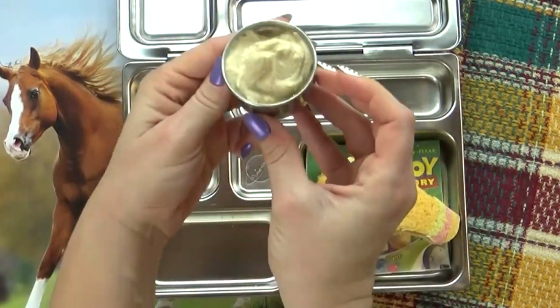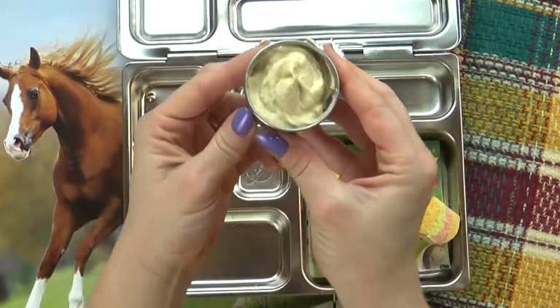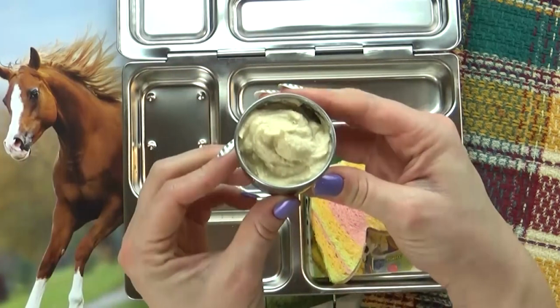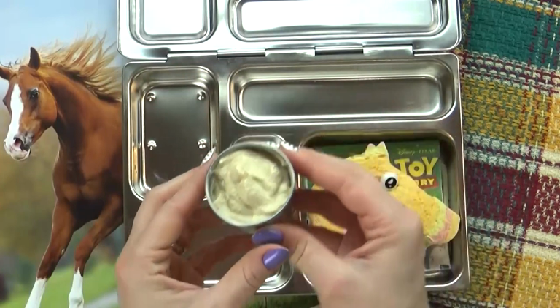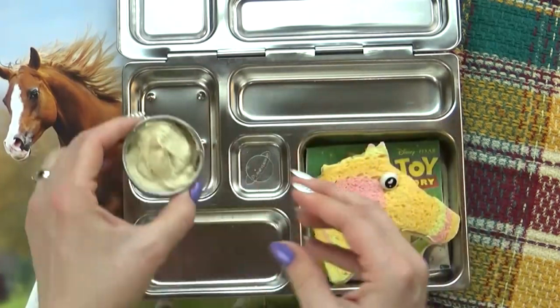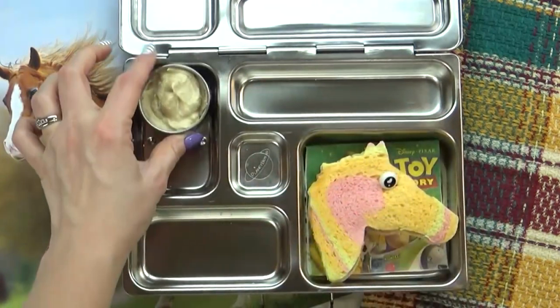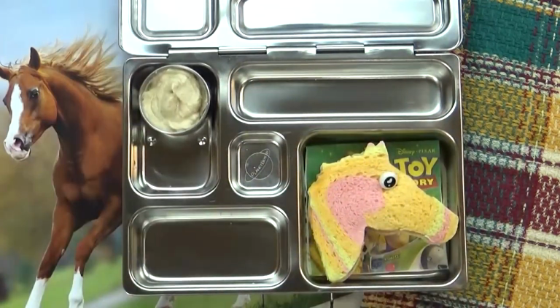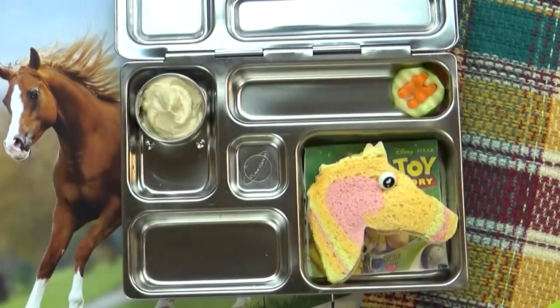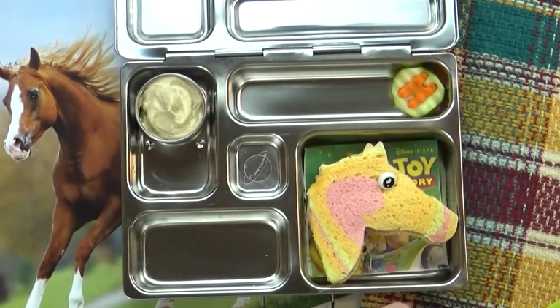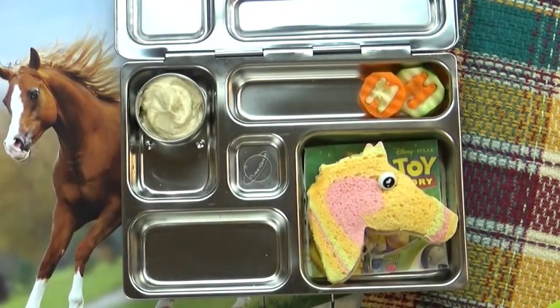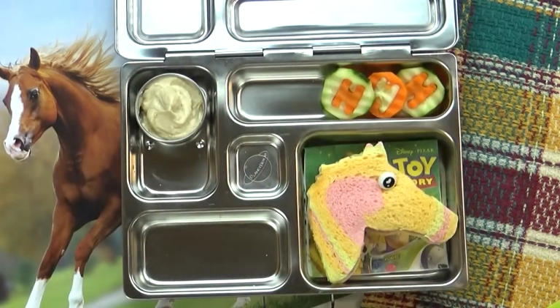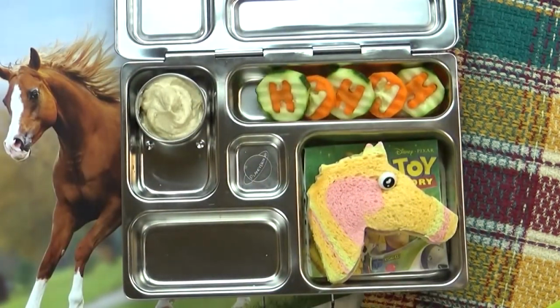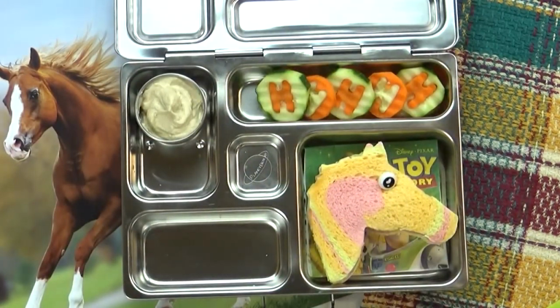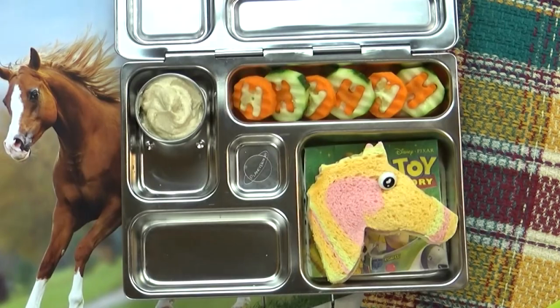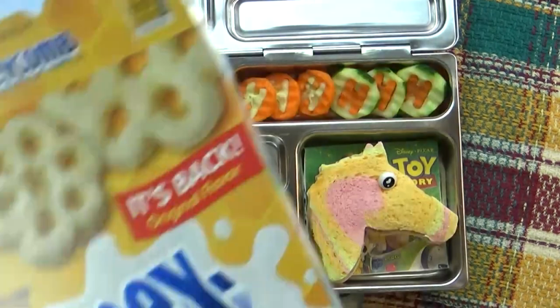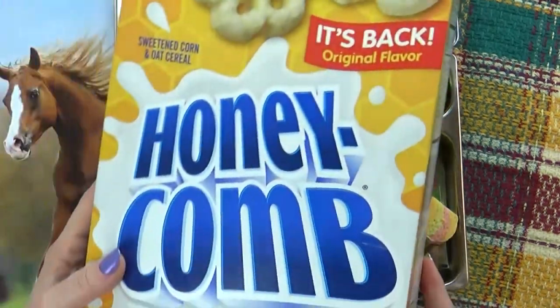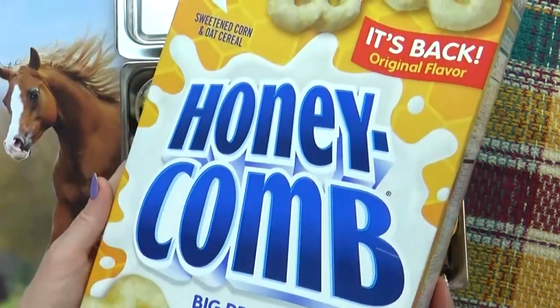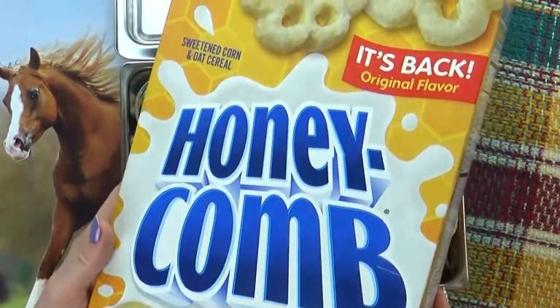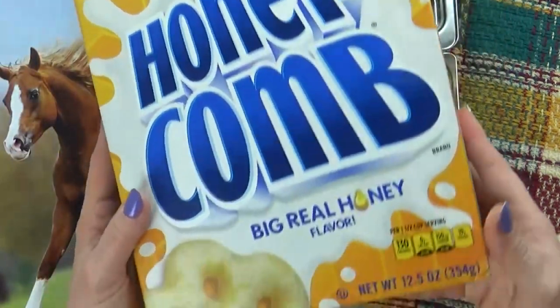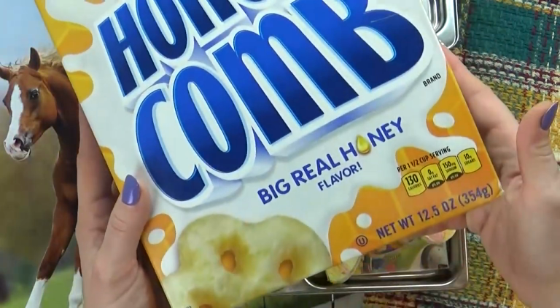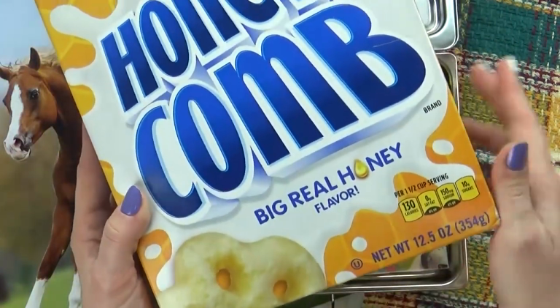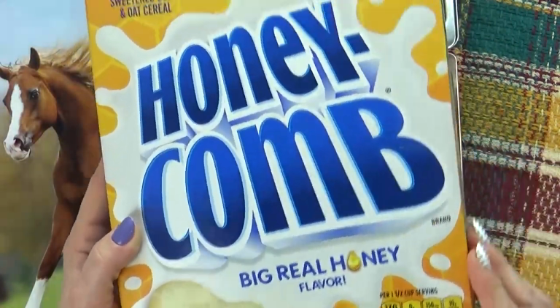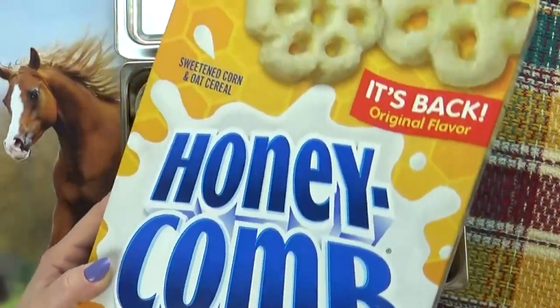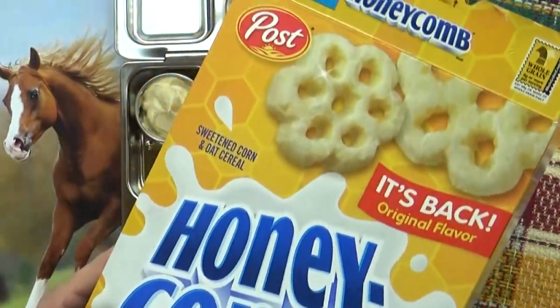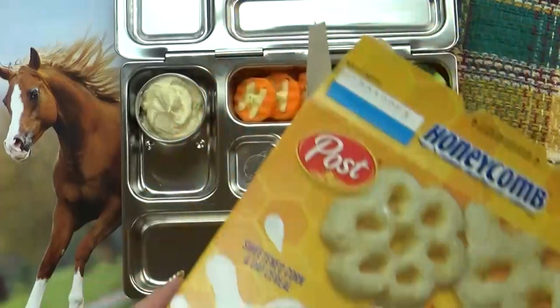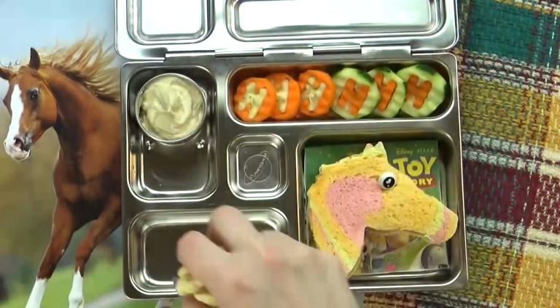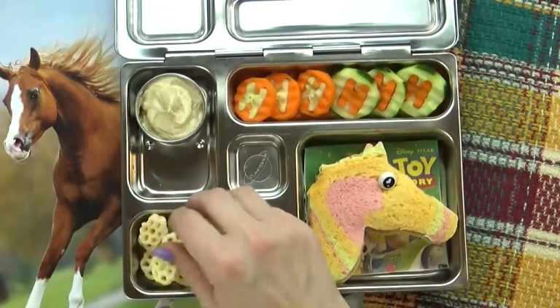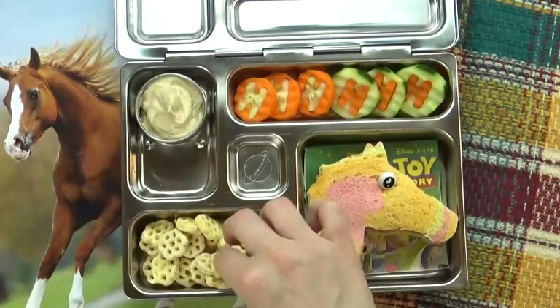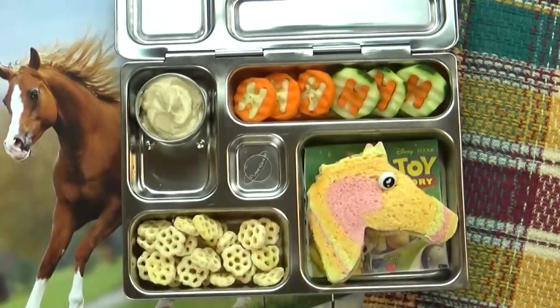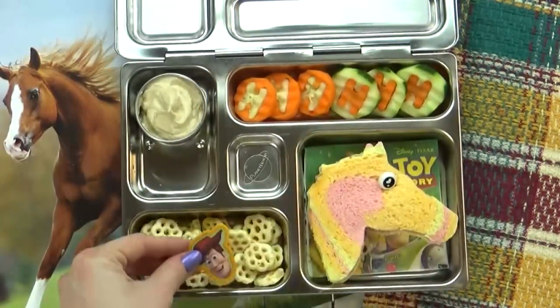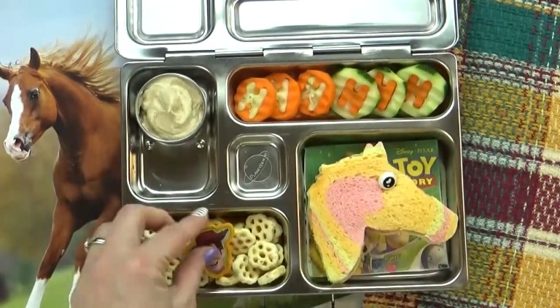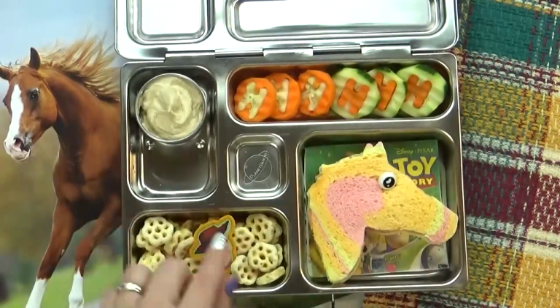Next up, I'm going to add some hummus. I'm going to add some cucumber and some carrot for Lily to dip in her hummus. For an added snack, I'm going to add a handful of this honeycomb cereal. This is really good and you don't even need milk.